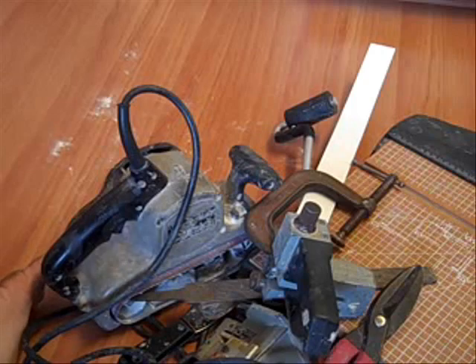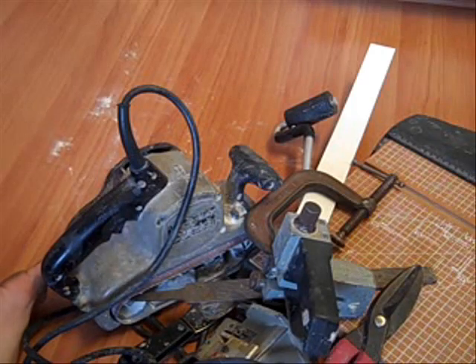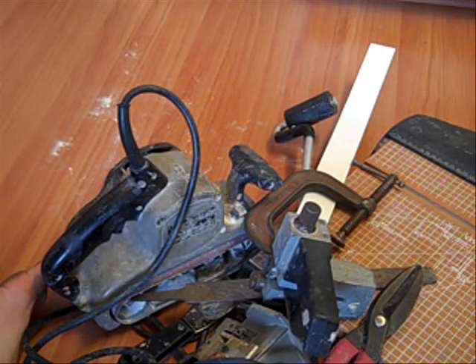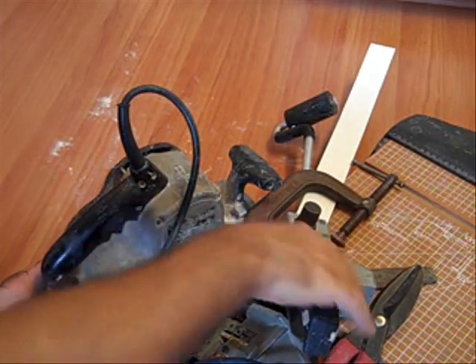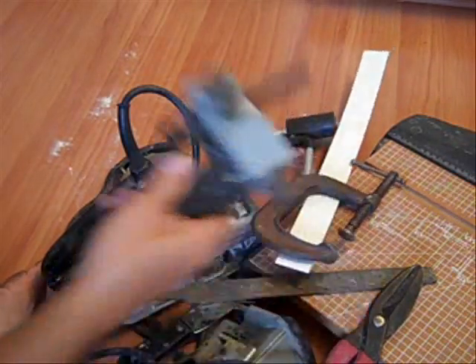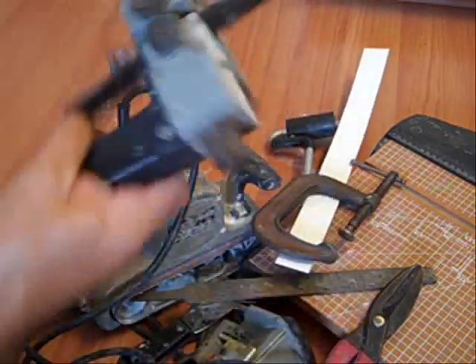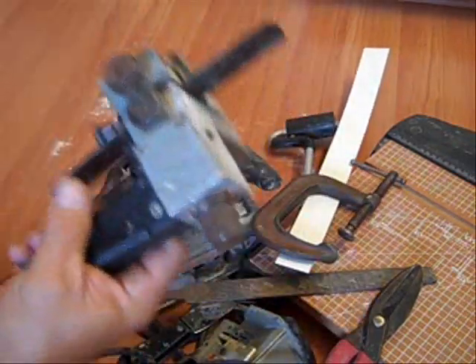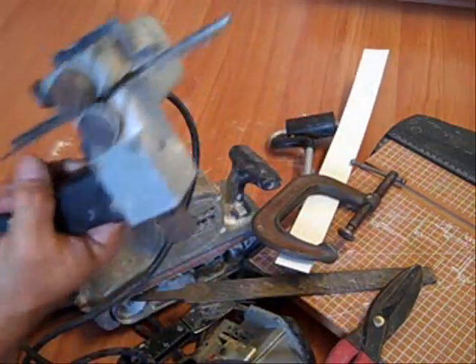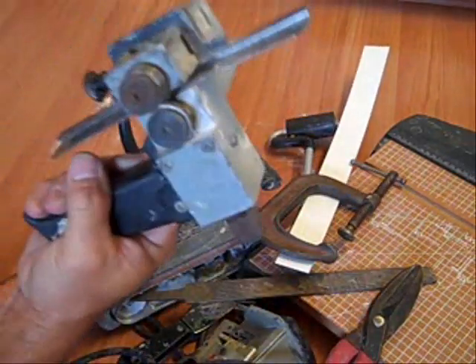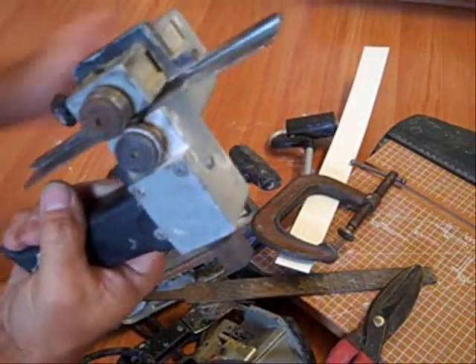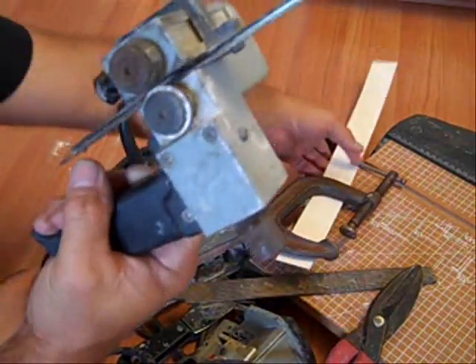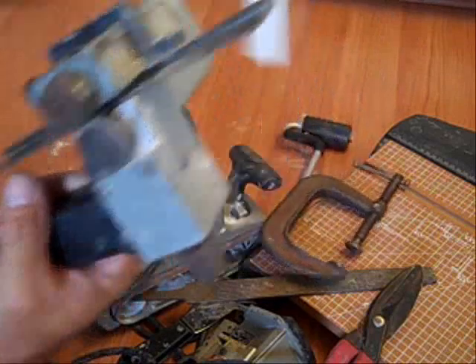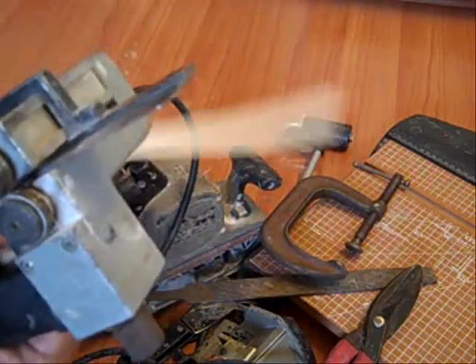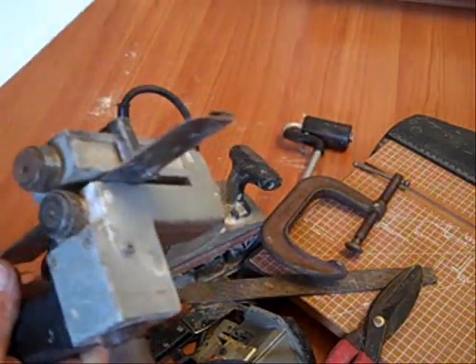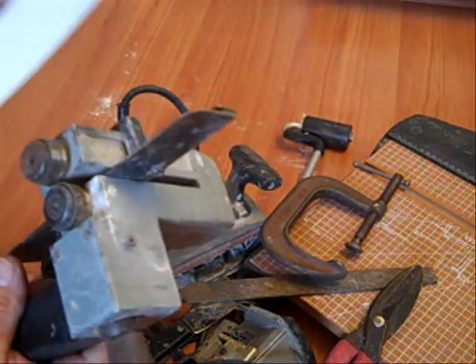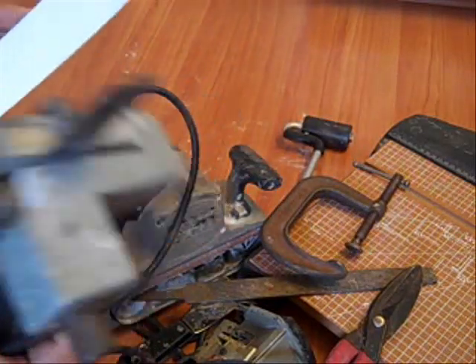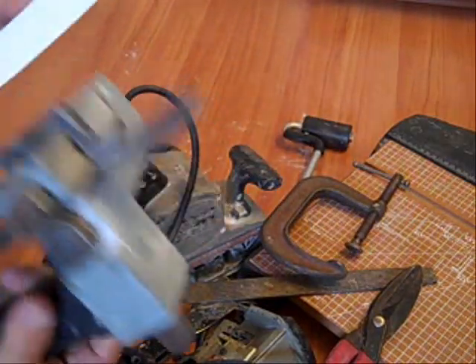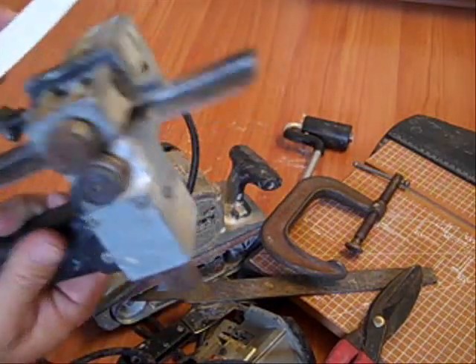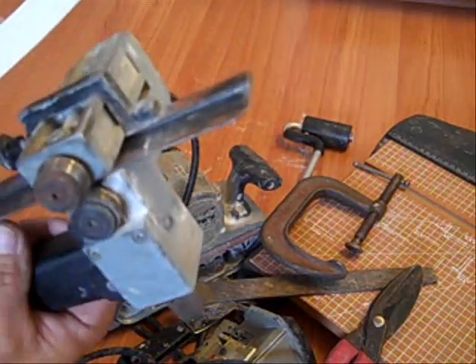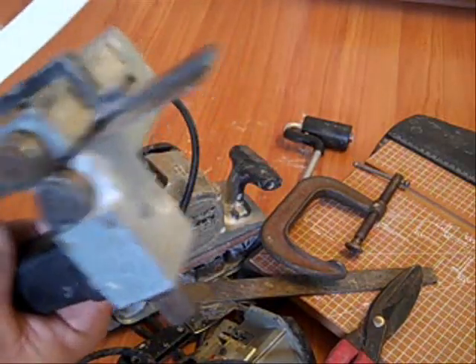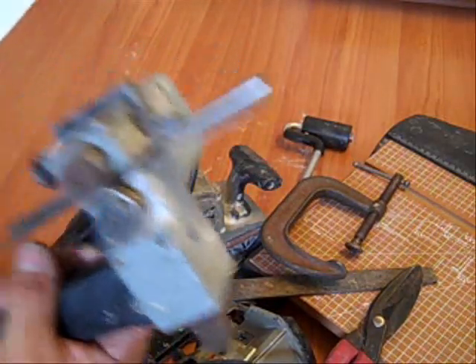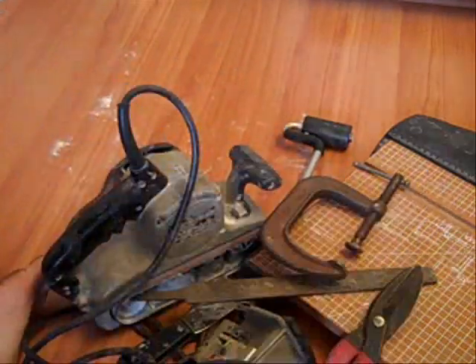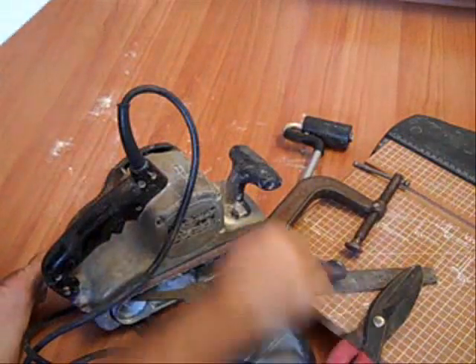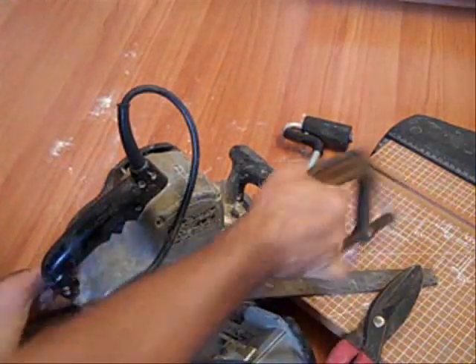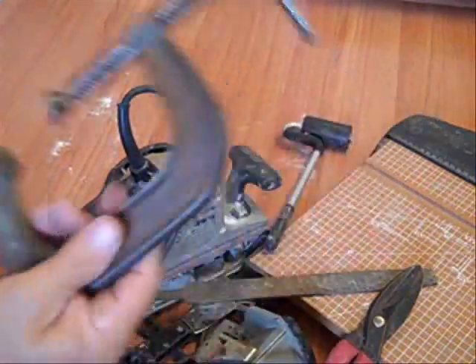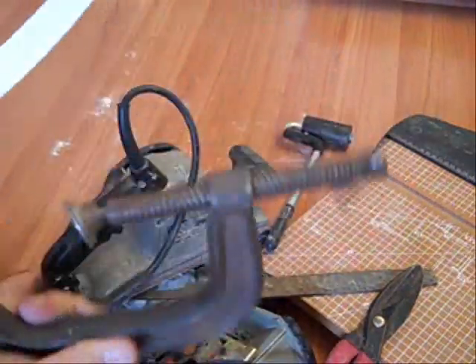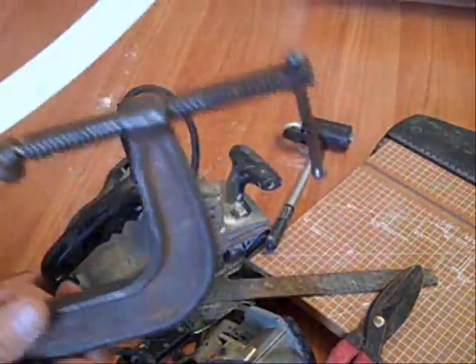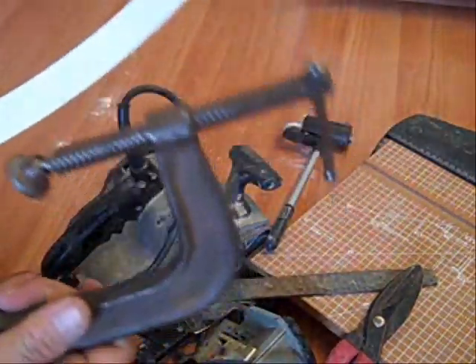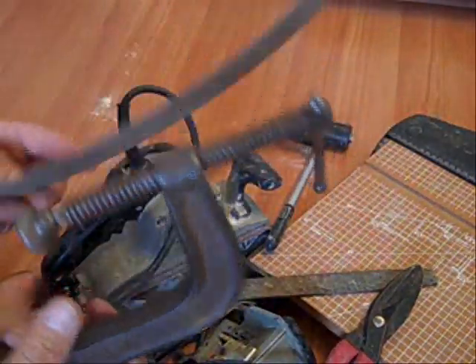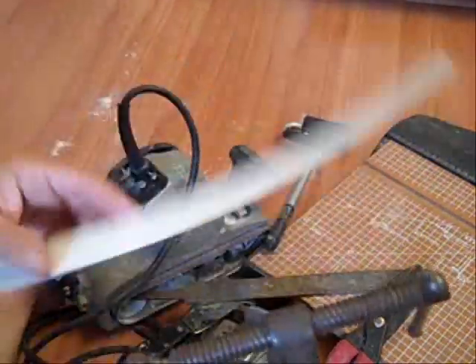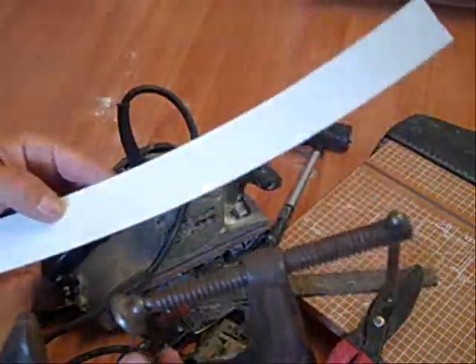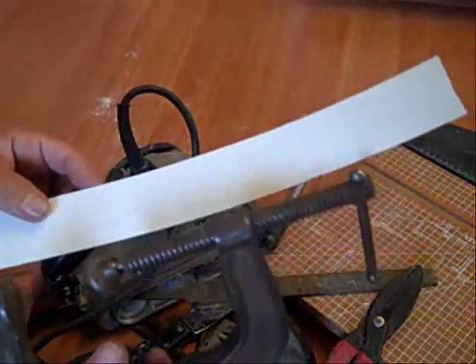So I've got a pretty good pile of tools here. I've already got a YouTube video up that shows how to use a laminate slitter for cutting edges. If you don't have one of these, what you can do is you can just use a C-clamp or a Jorgensen clamp, and get you a straight edge.